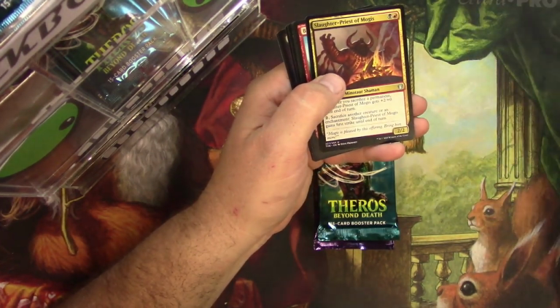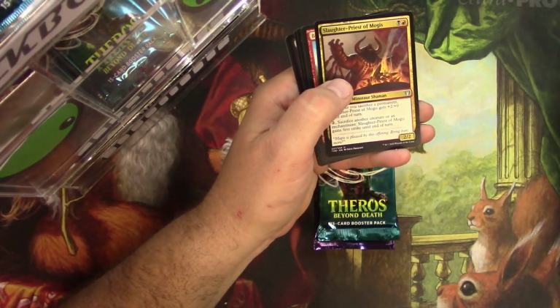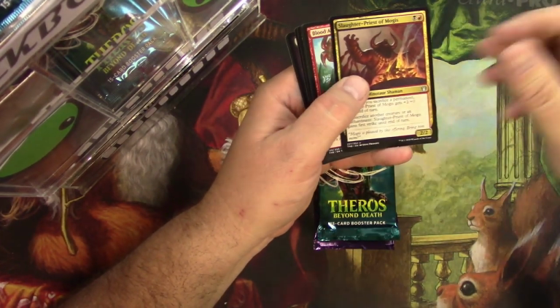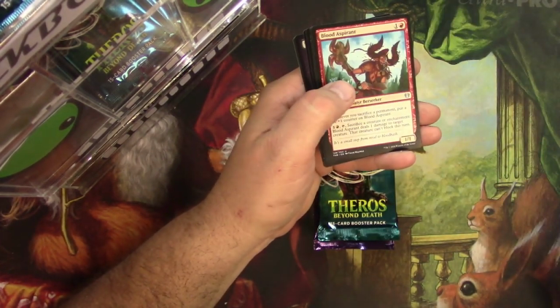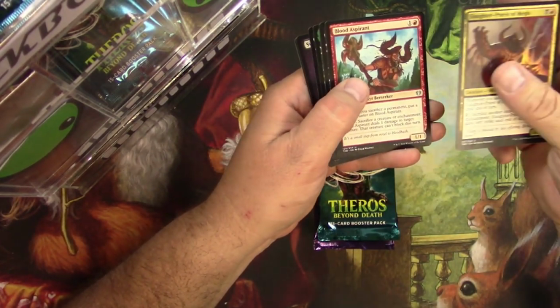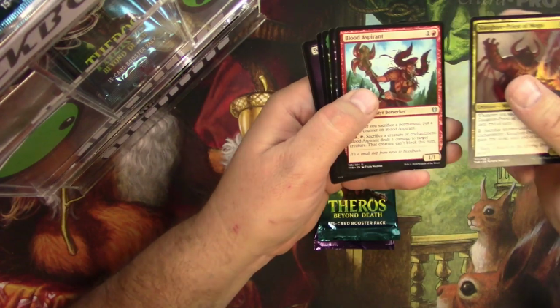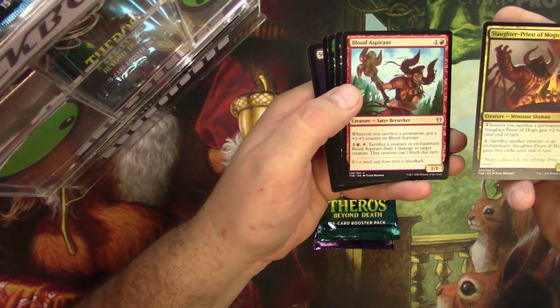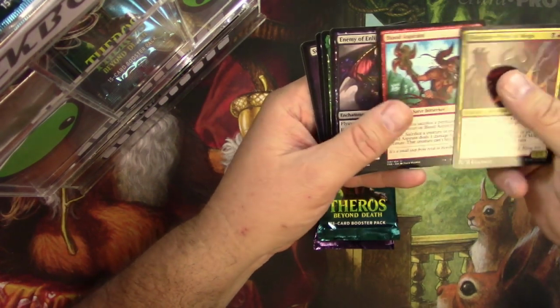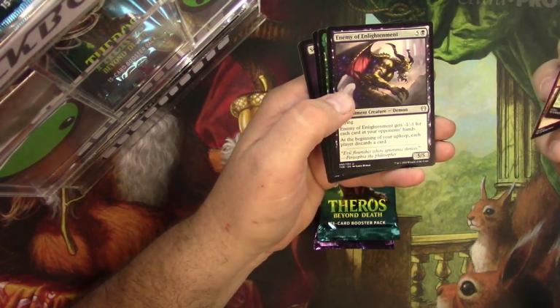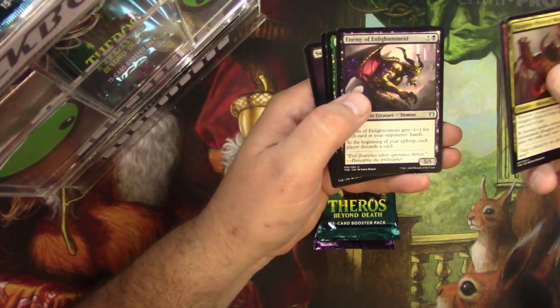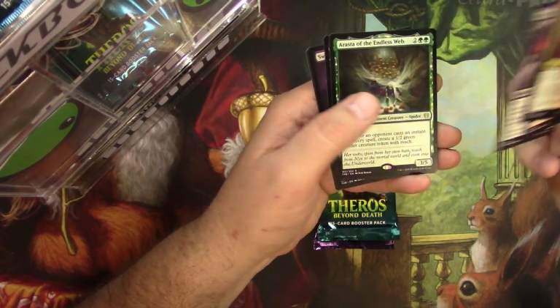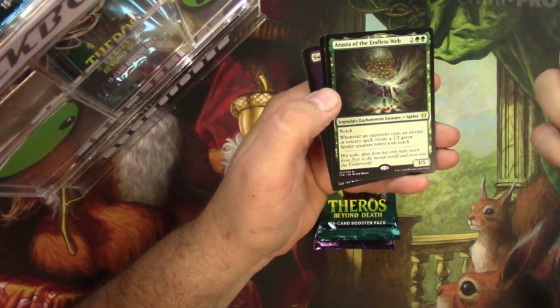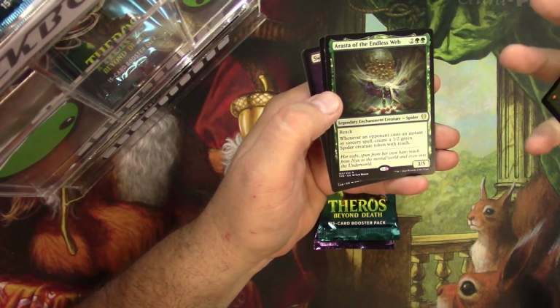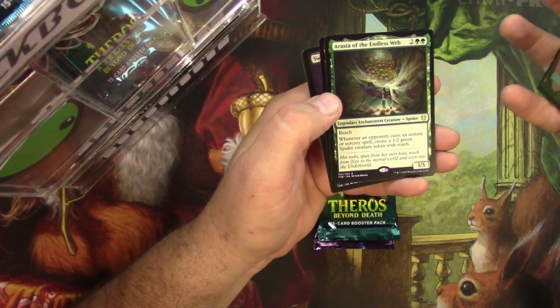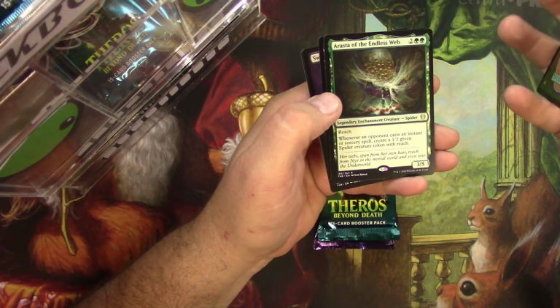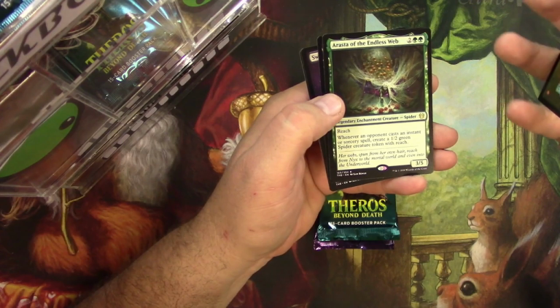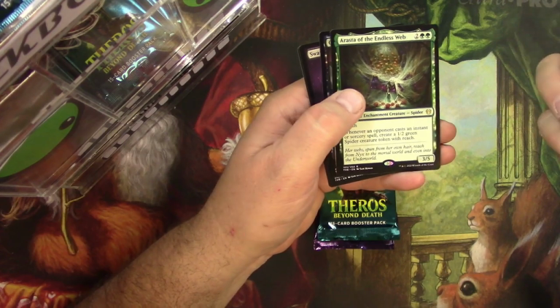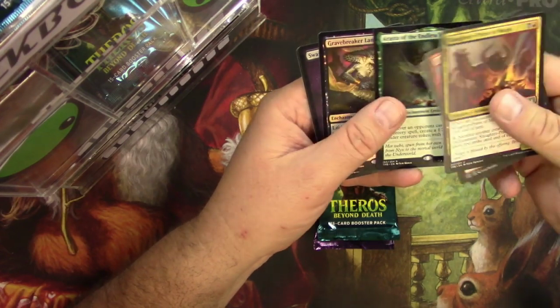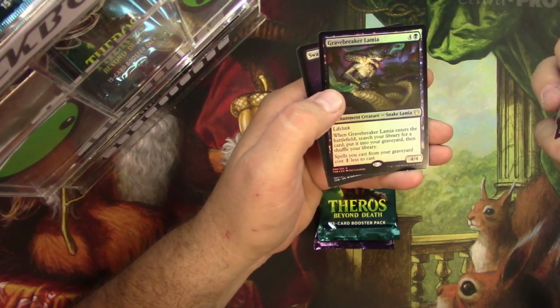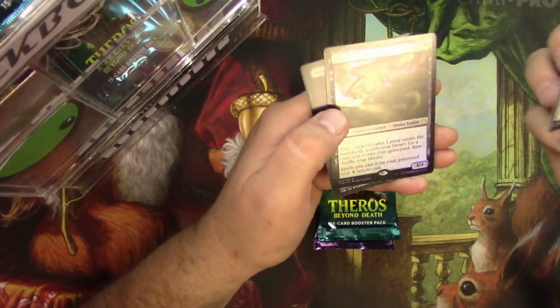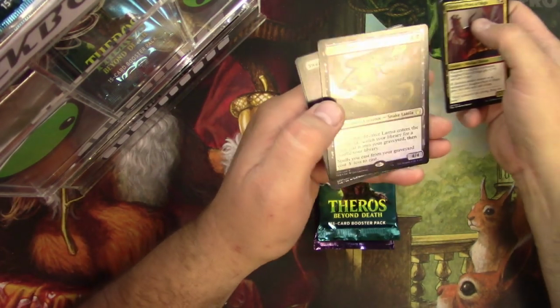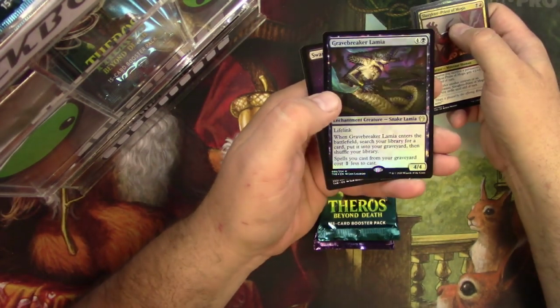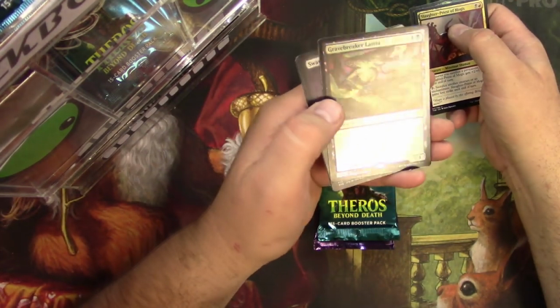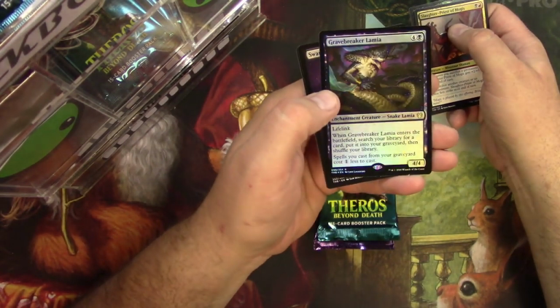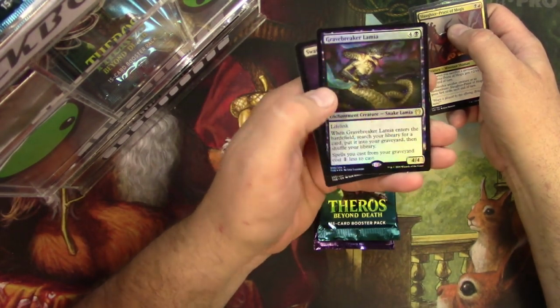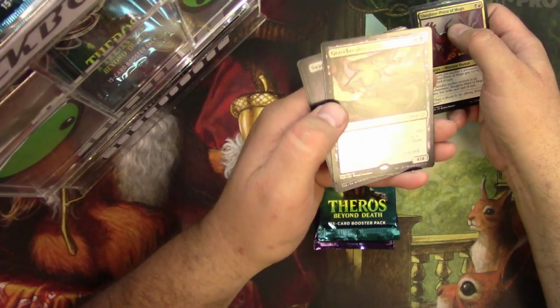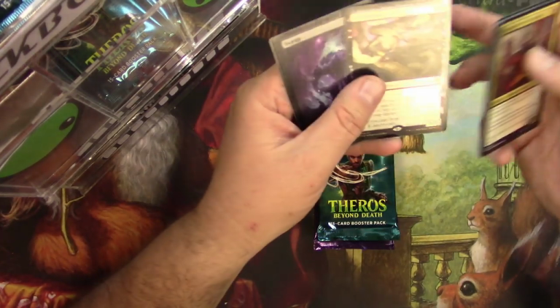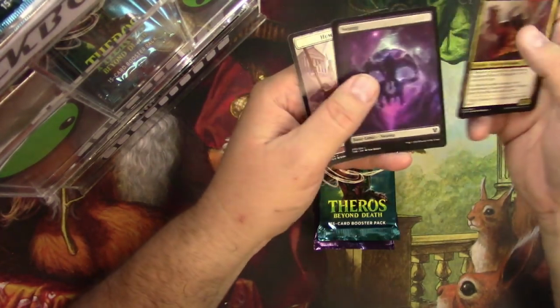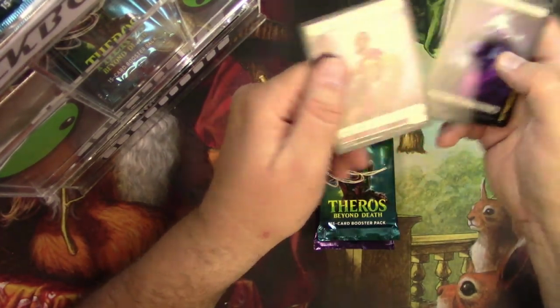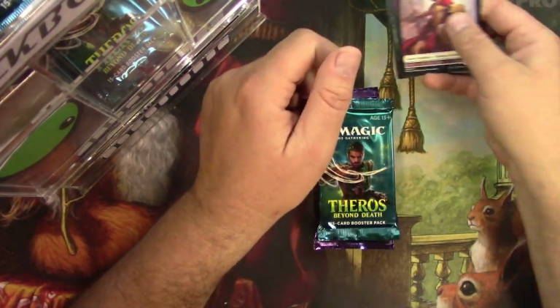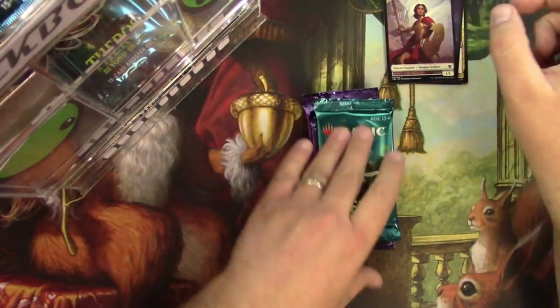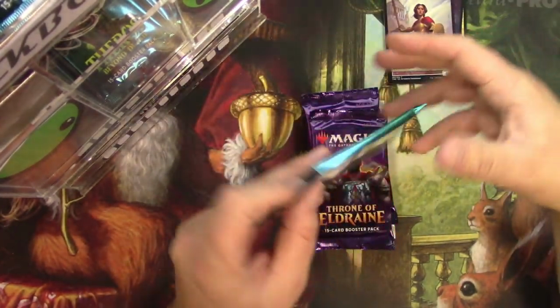The Slaughter Priest, the Blood Aspirant, Enemy of Enlightenment, and Arasta of the Endless Web. And a Gravebreaker Lamia — another foil rare! Cool, look at all that.